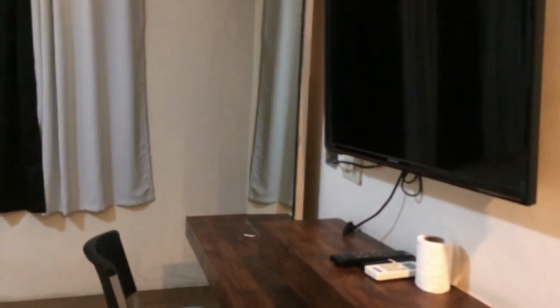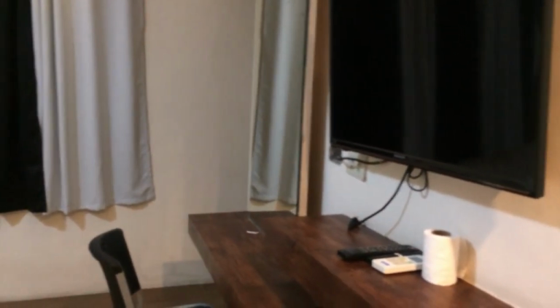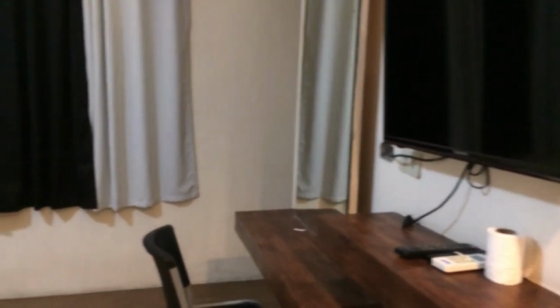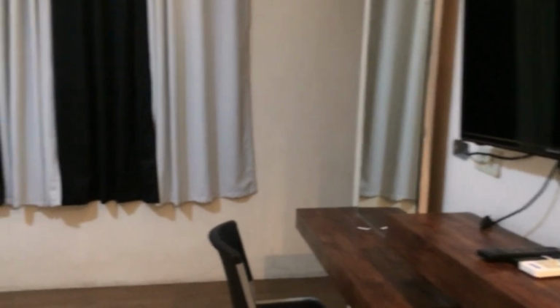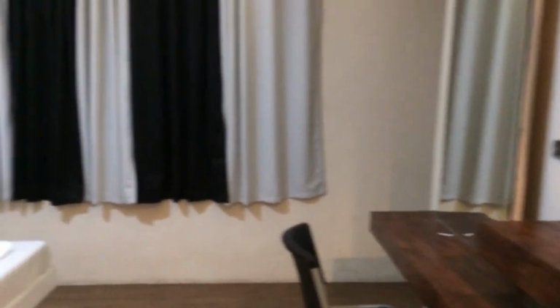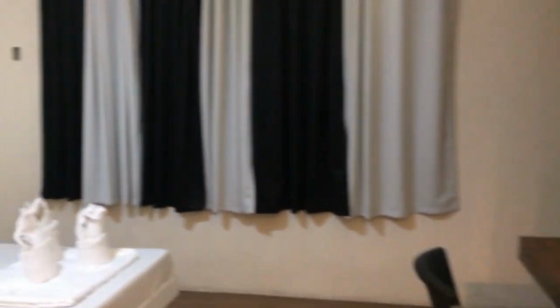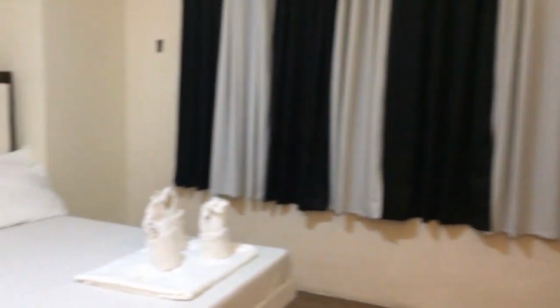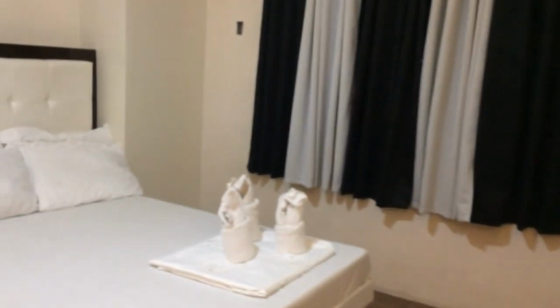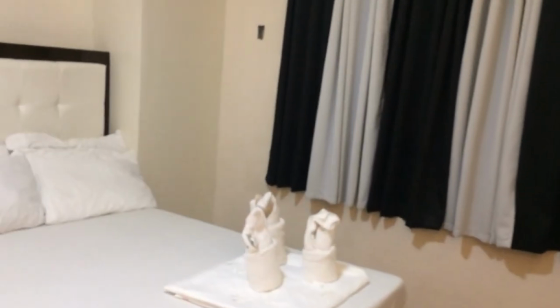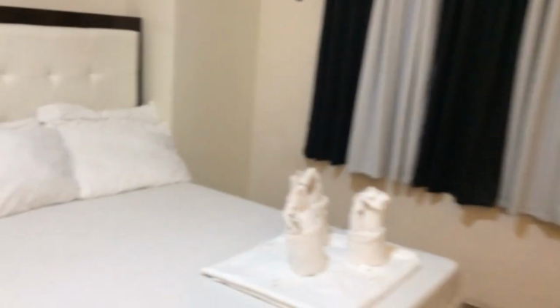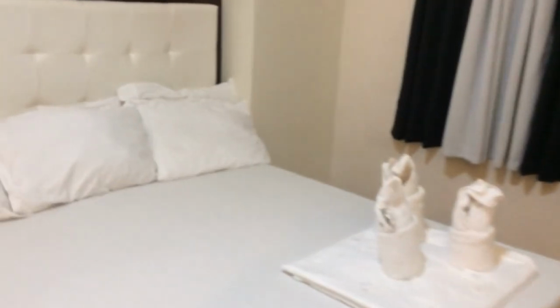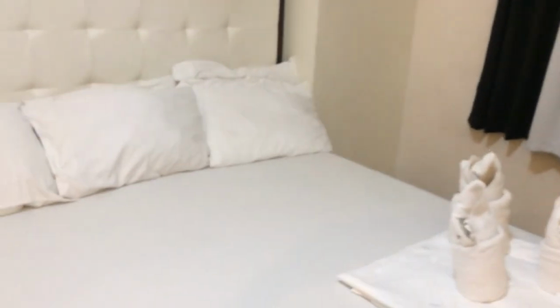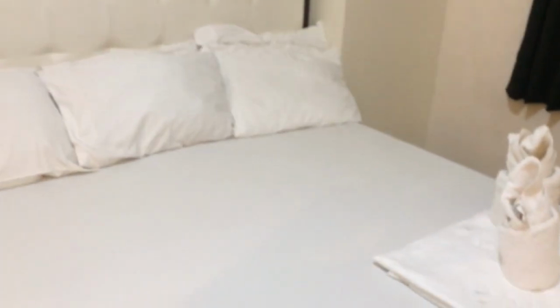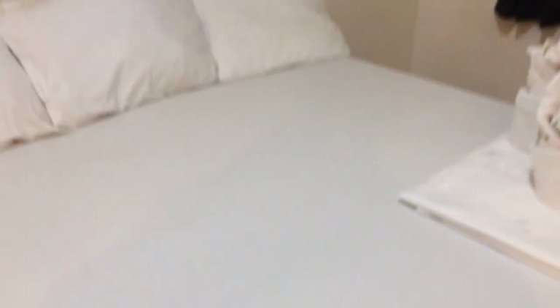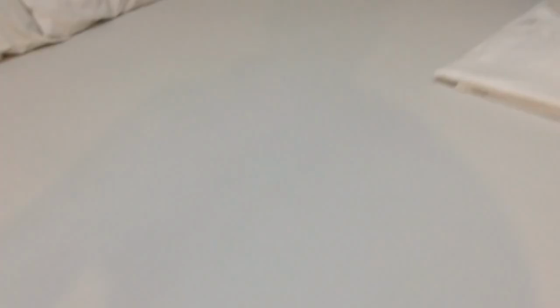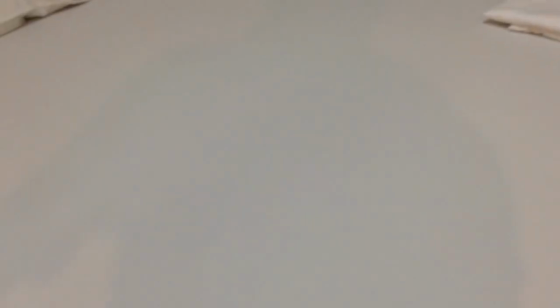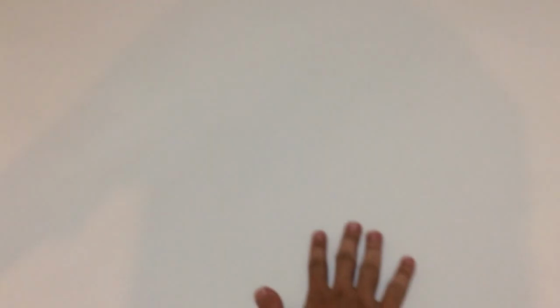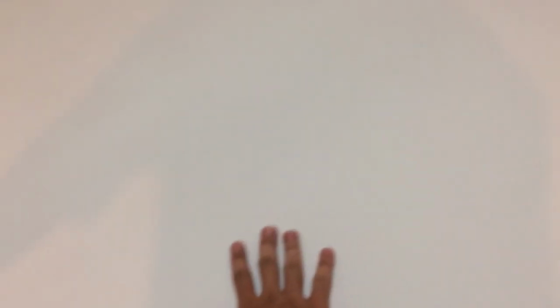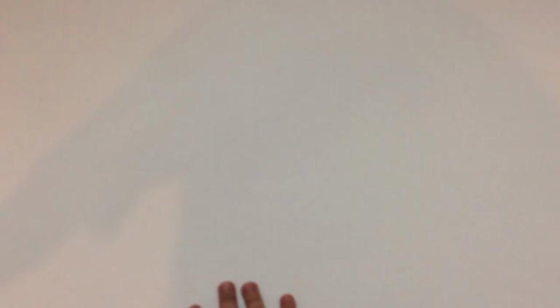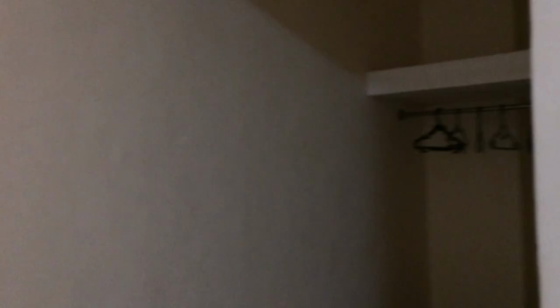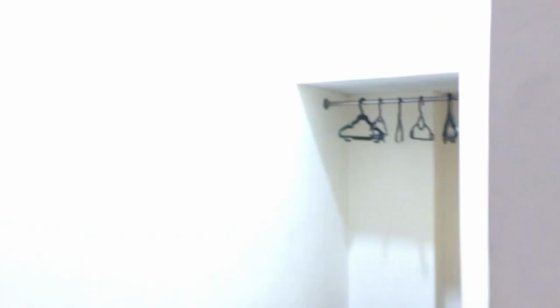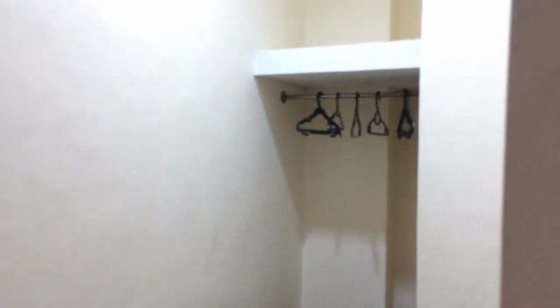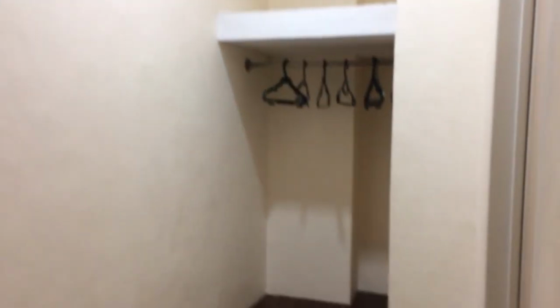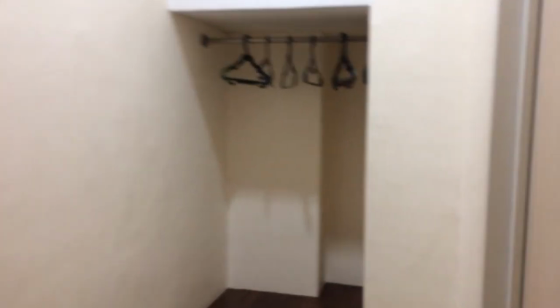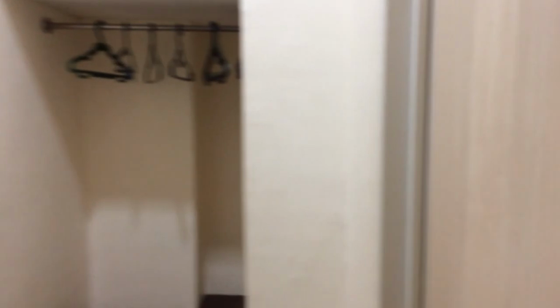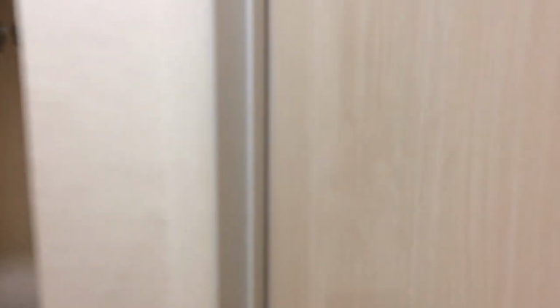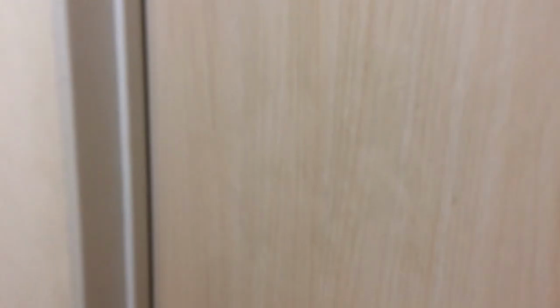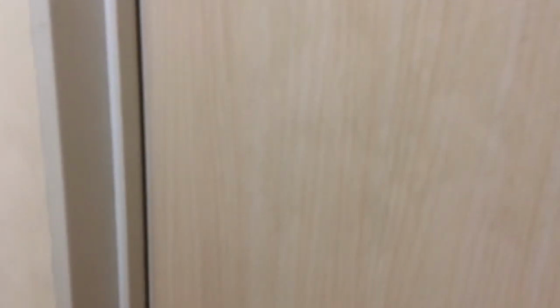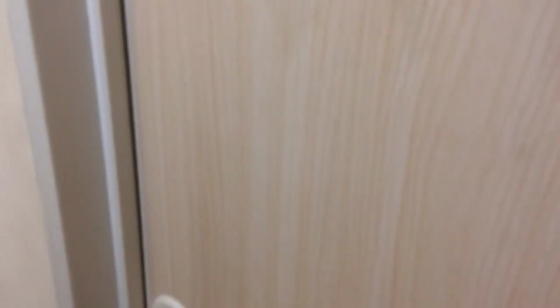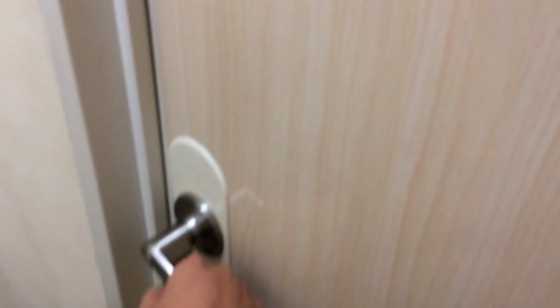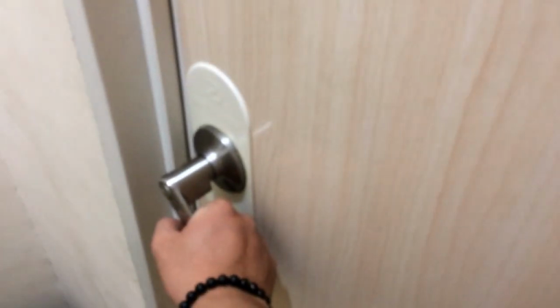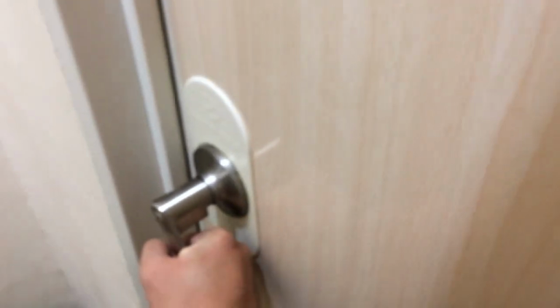They already prepared the towels, soaps, and shampoos for their guests. It has a TV and is fully air-conditioned. As you can see, there are hangers for the clothes on this side.